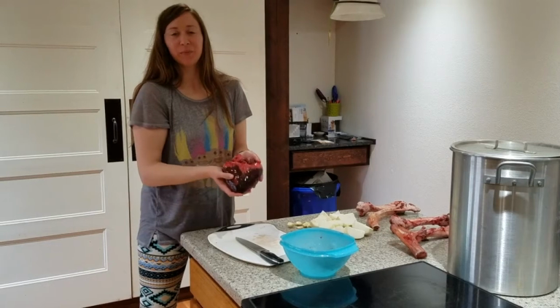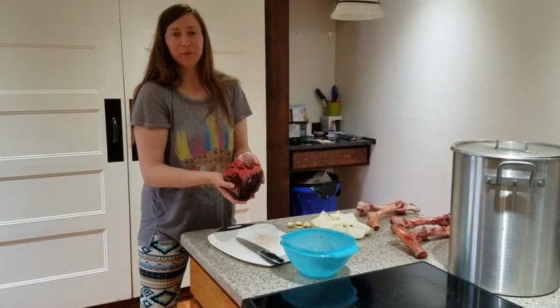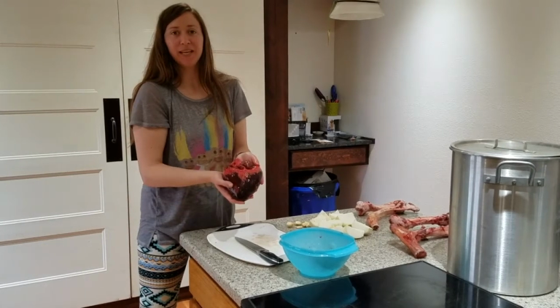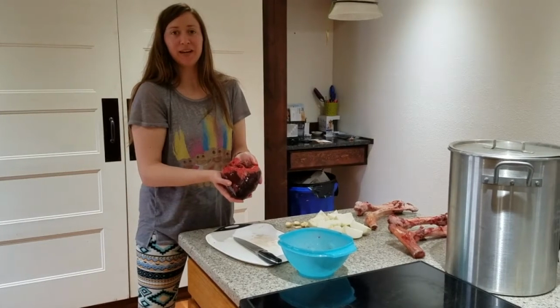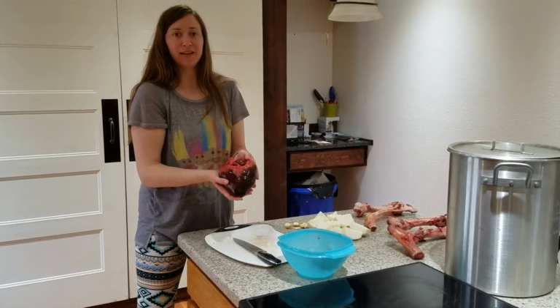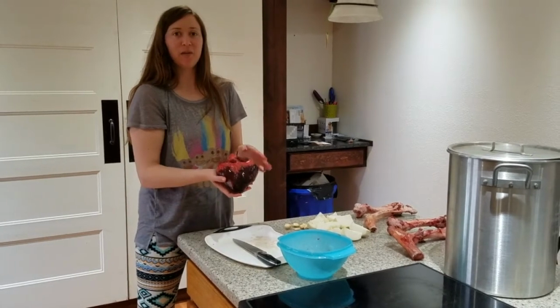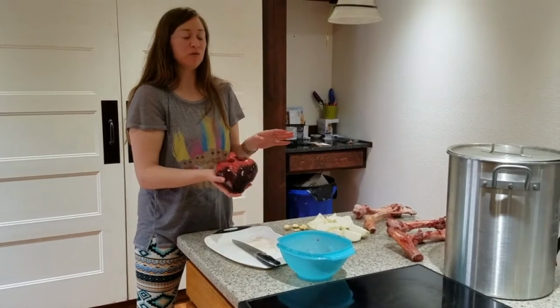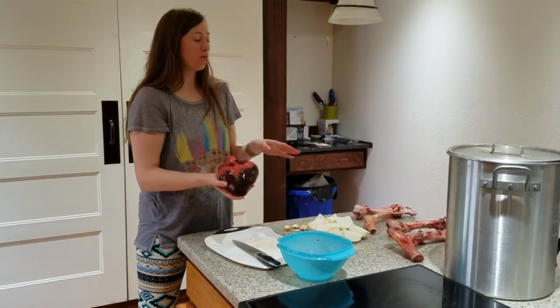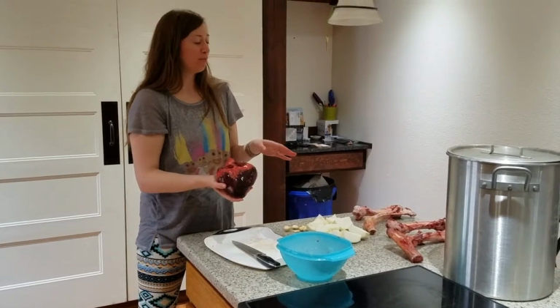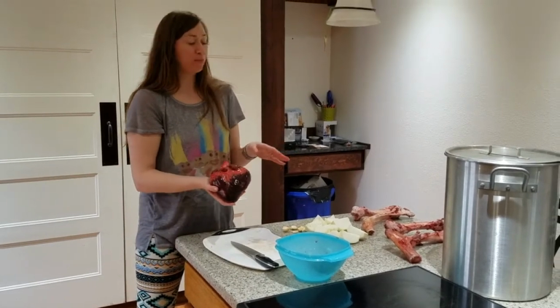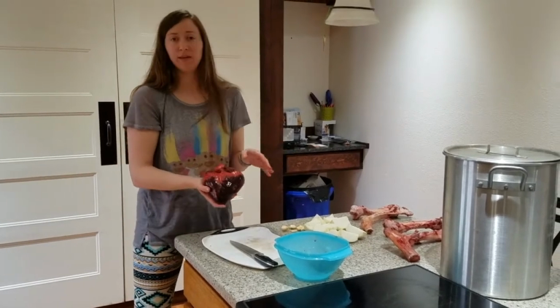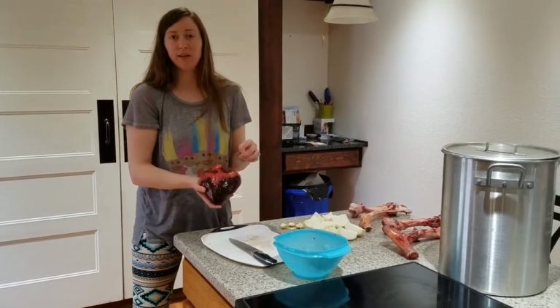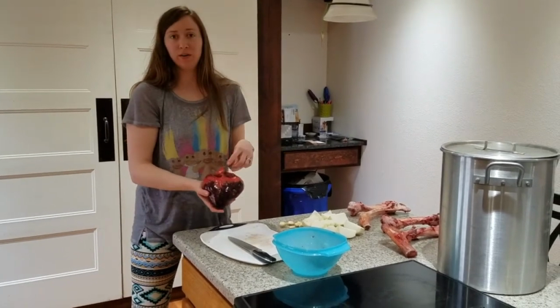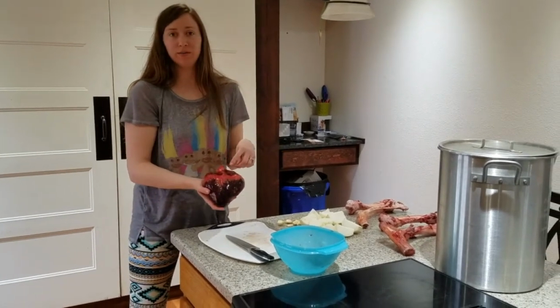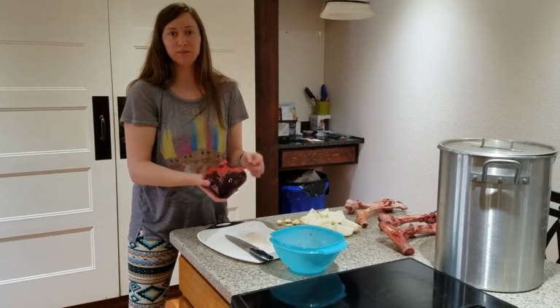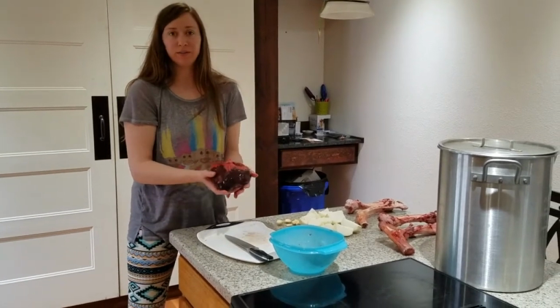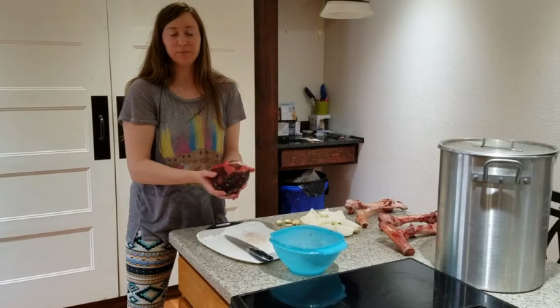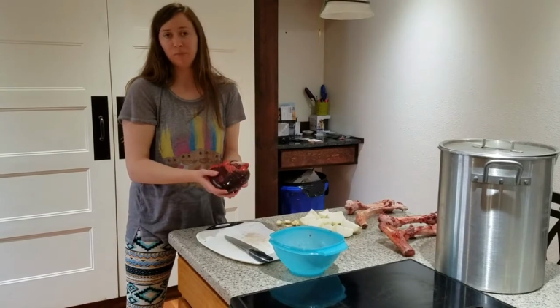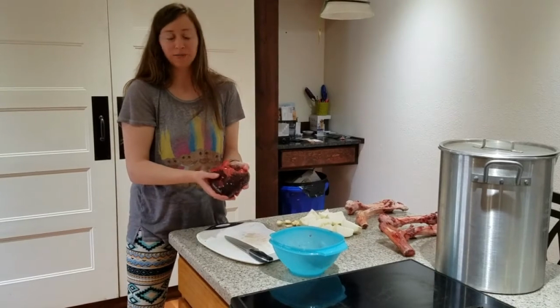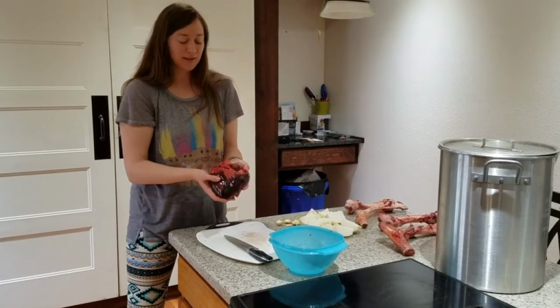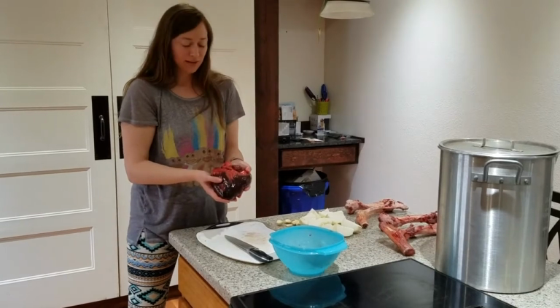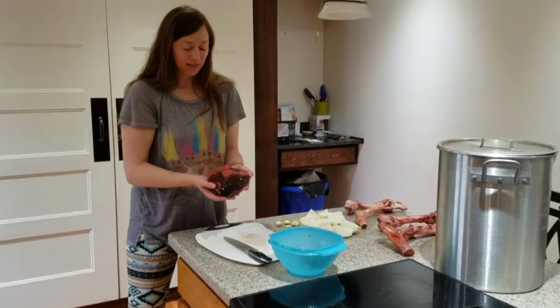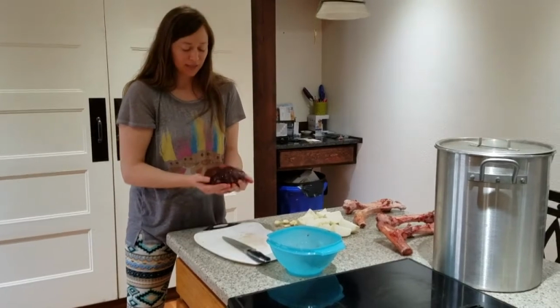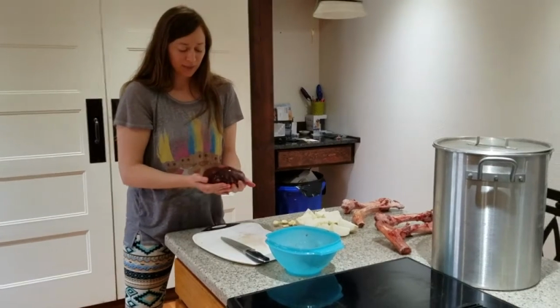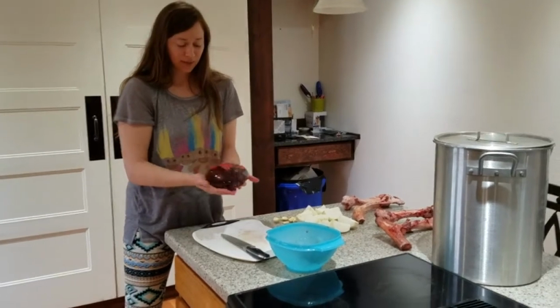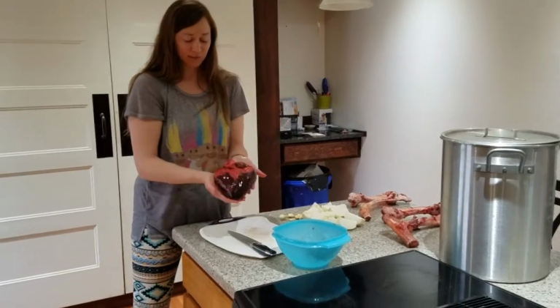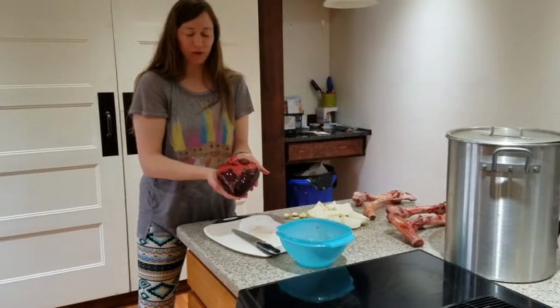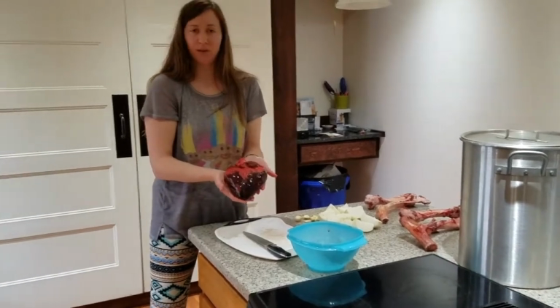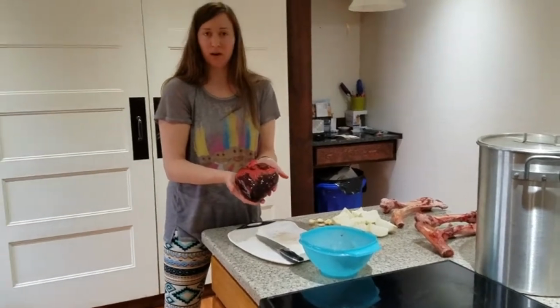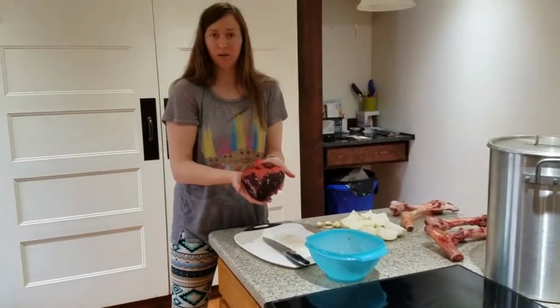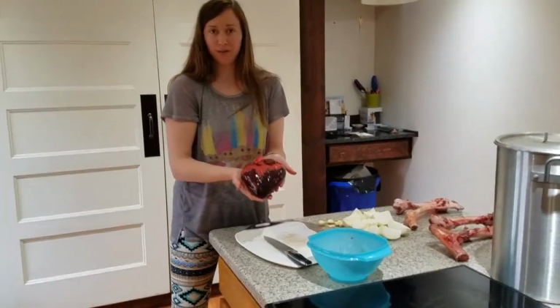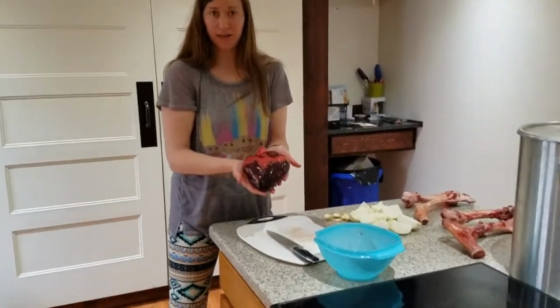We're making a caribou bone broth and heart broth, and I just wanted to show you what a caribou heart looks like.